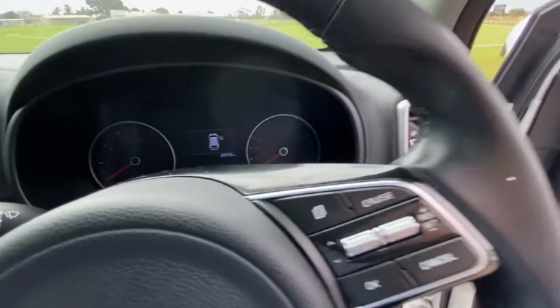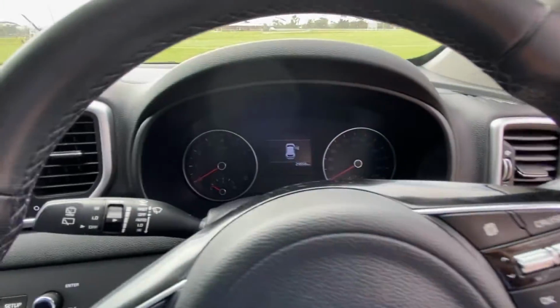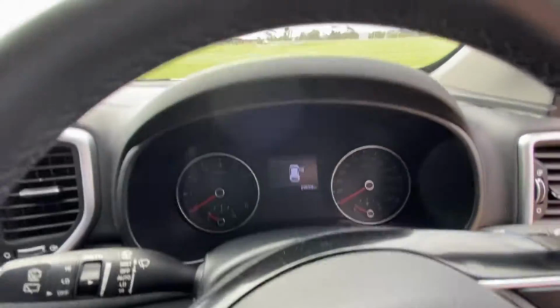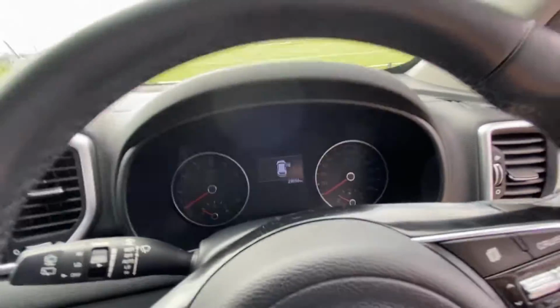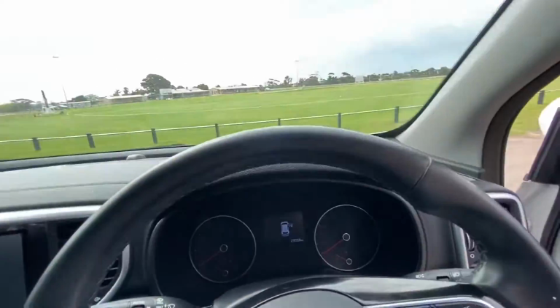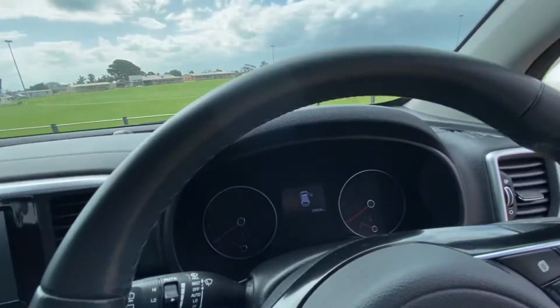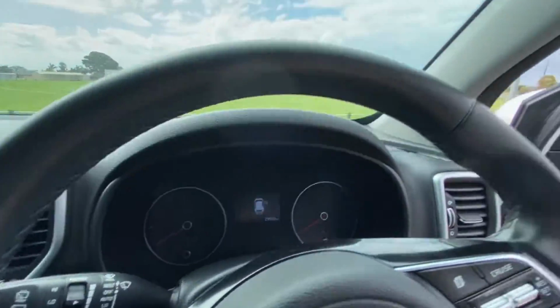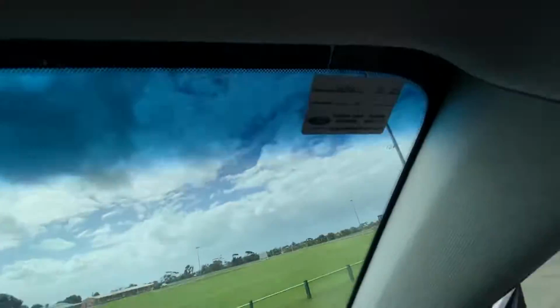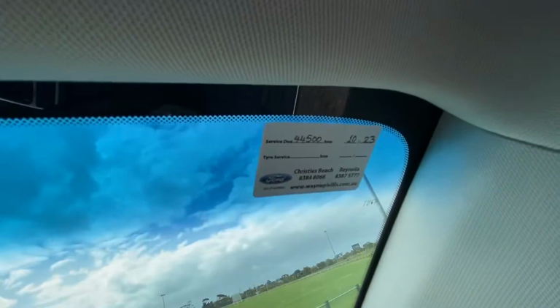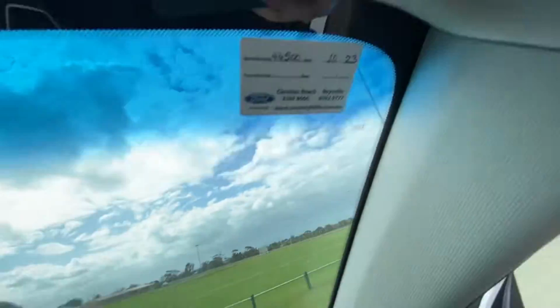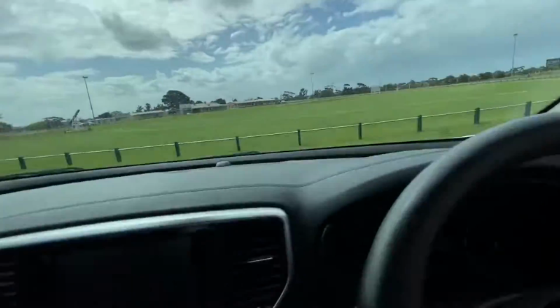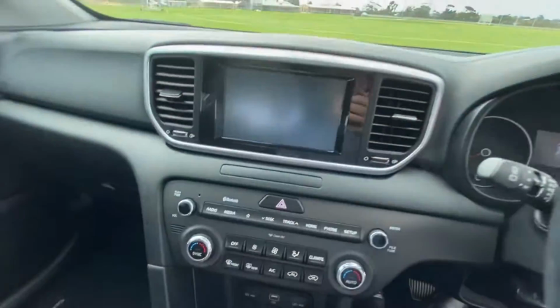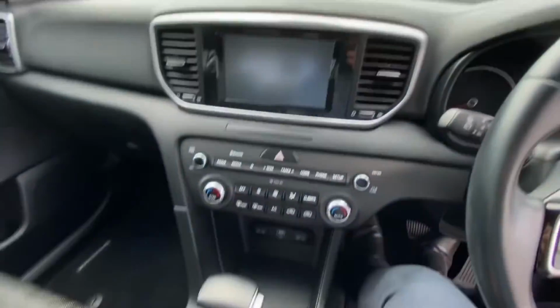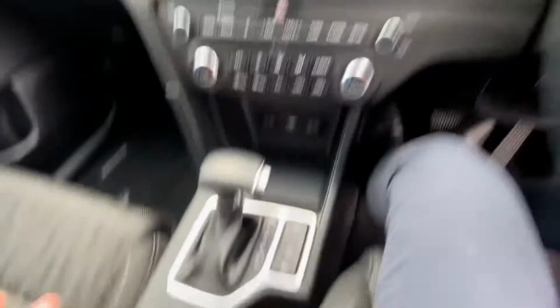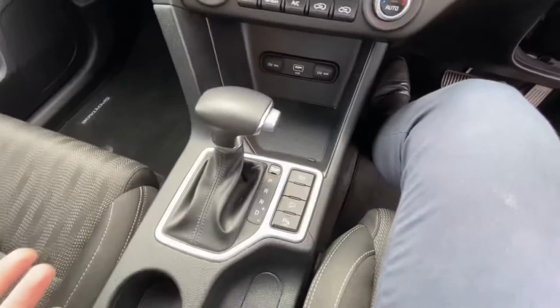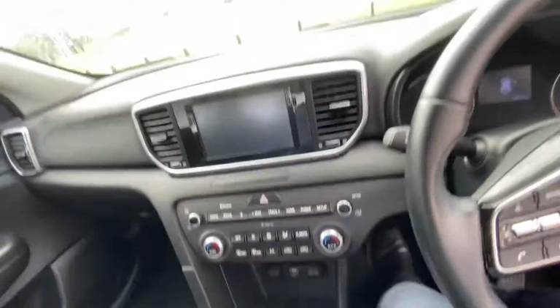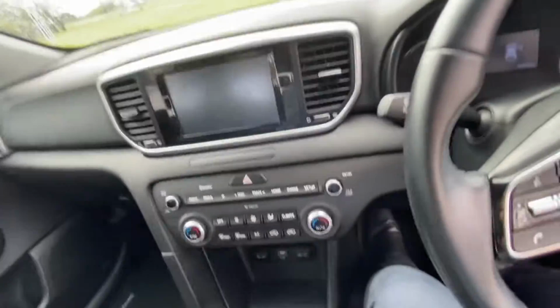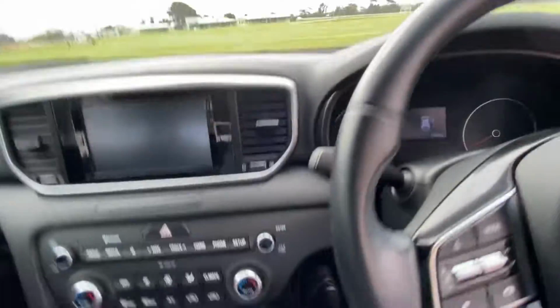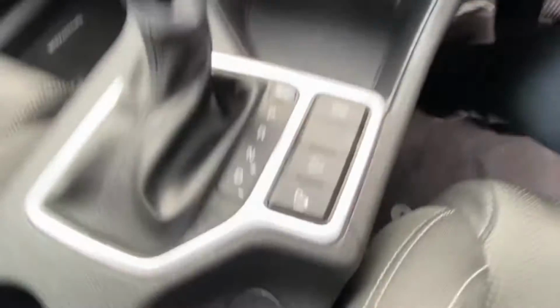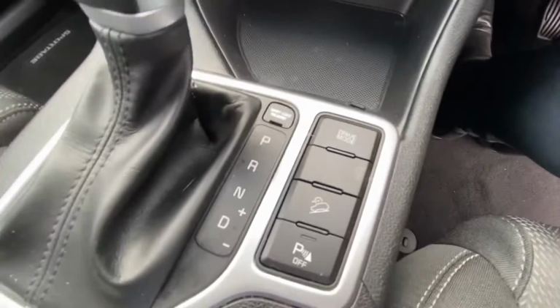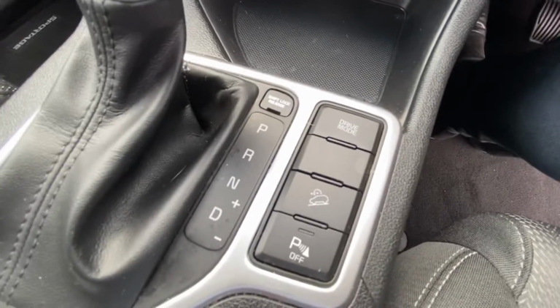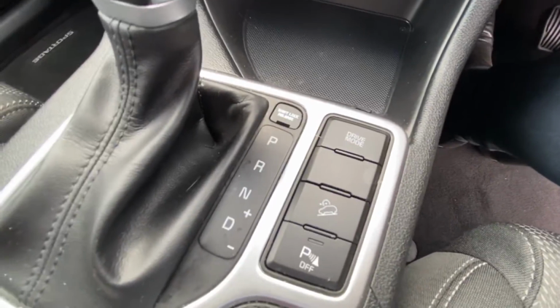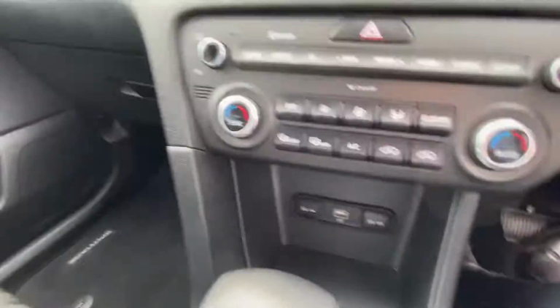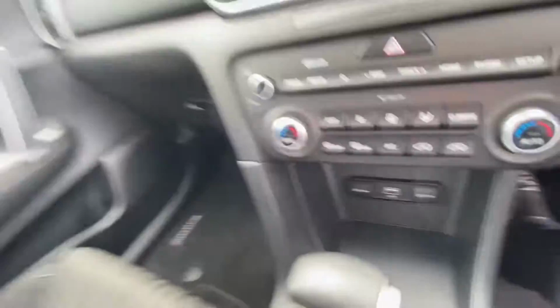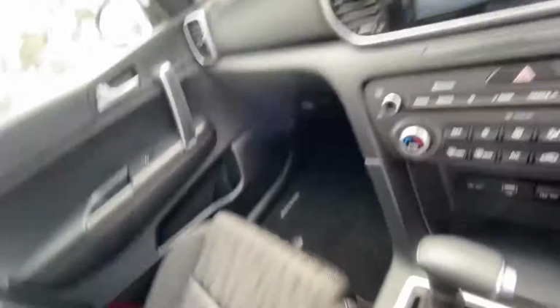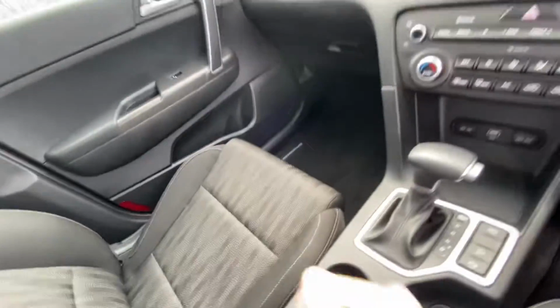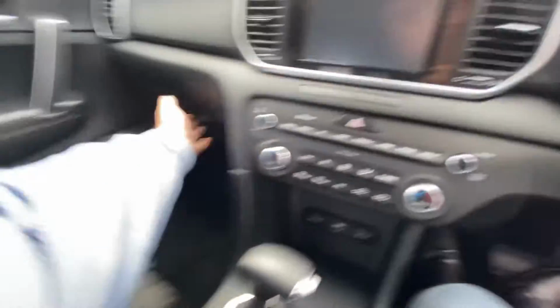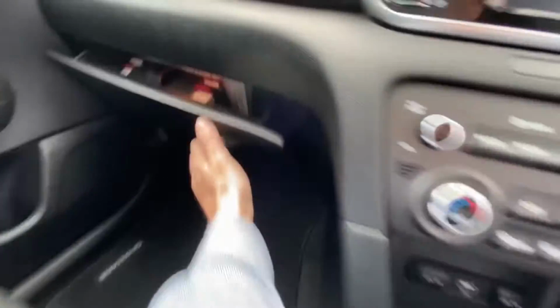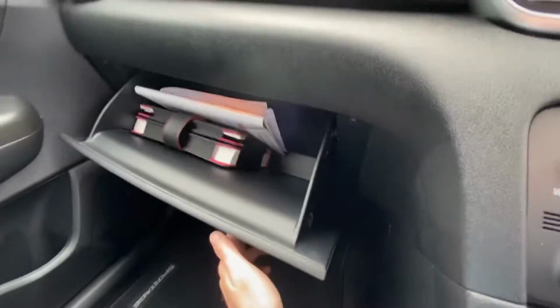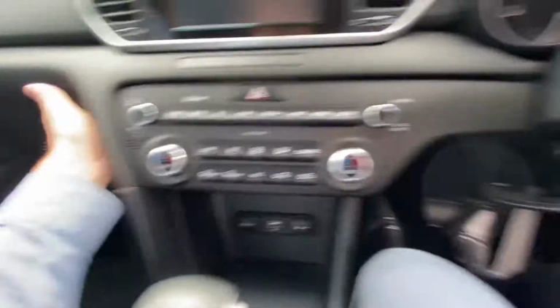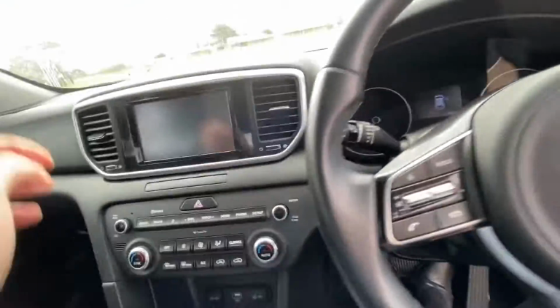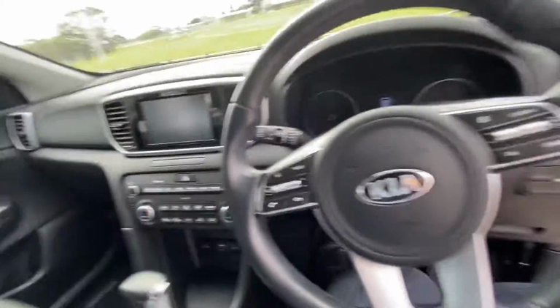Just done 30,000Ks so incredibly low Ks — next service is not due till 44,000. Got your centre screen there, all your controls, obviously your automatic, got your drive modes, hill descent control, climate control, Apple CarPlay, Android Auto, and full service history as well.